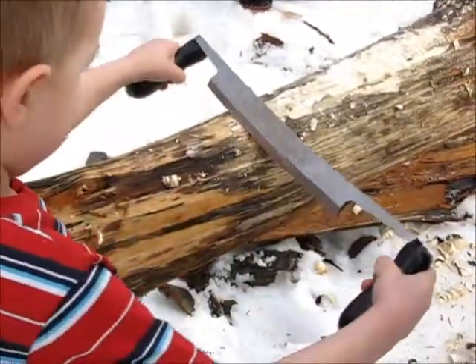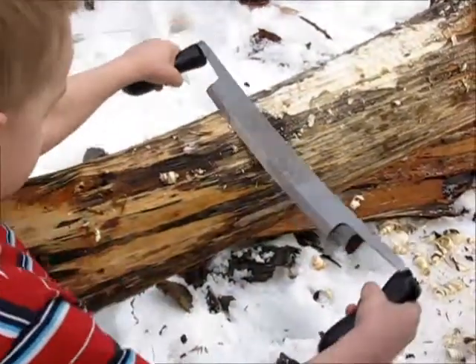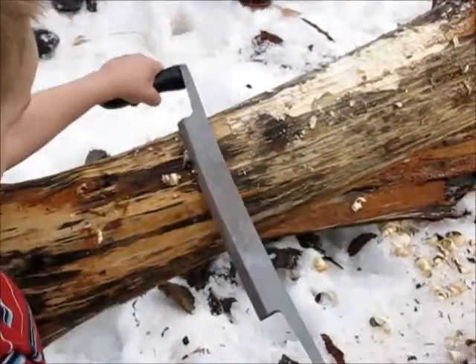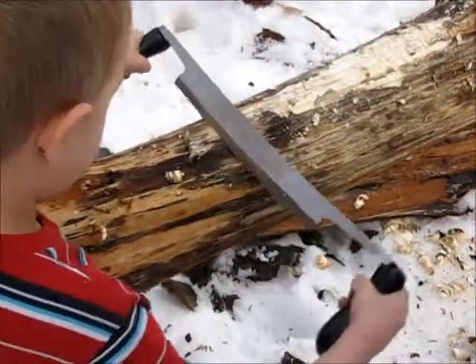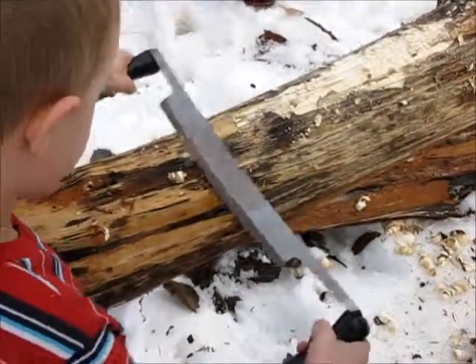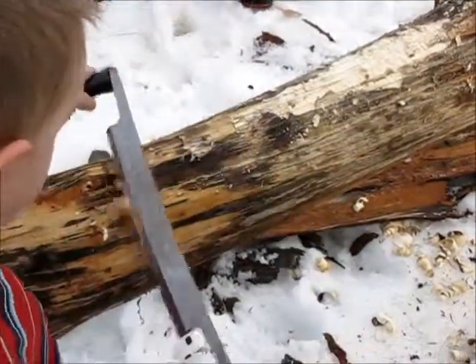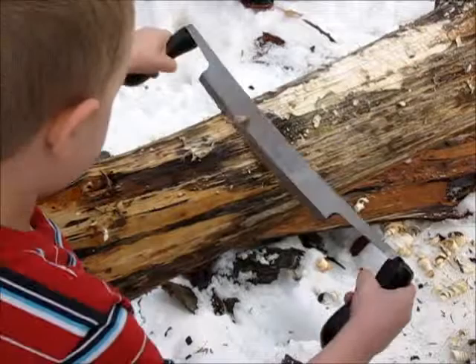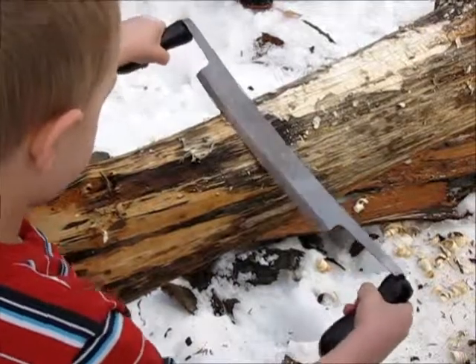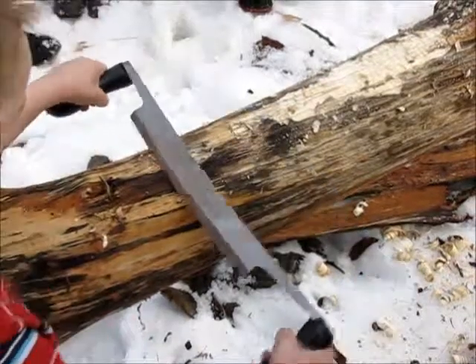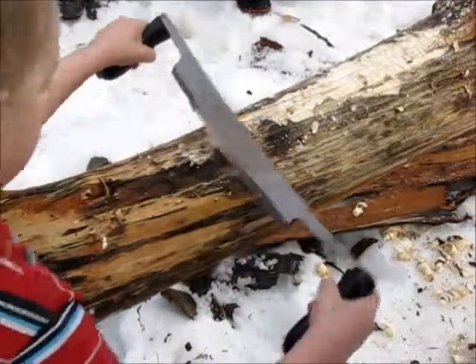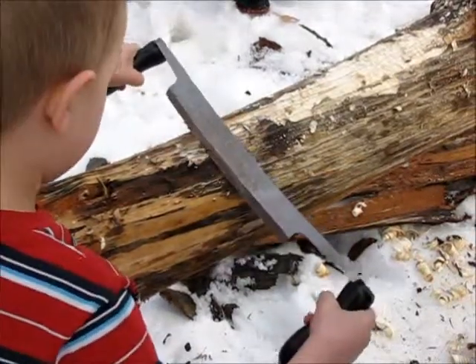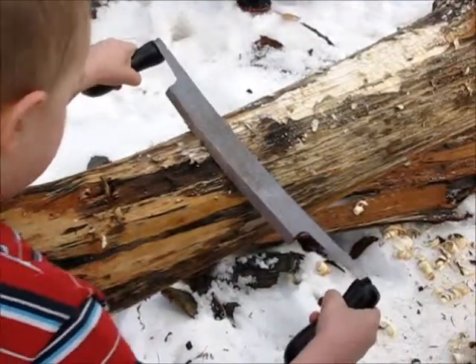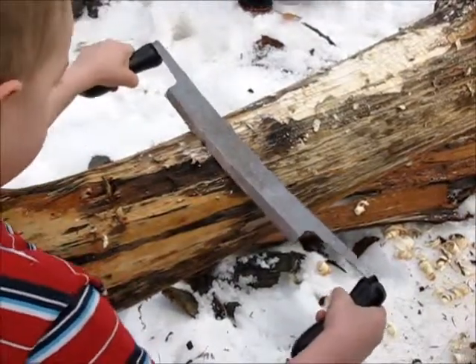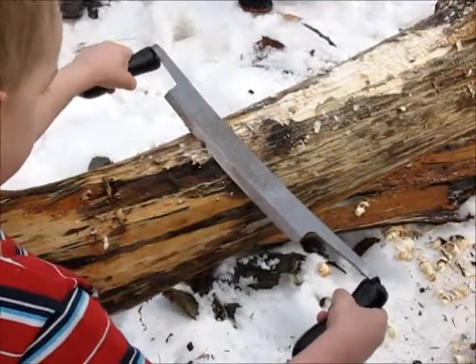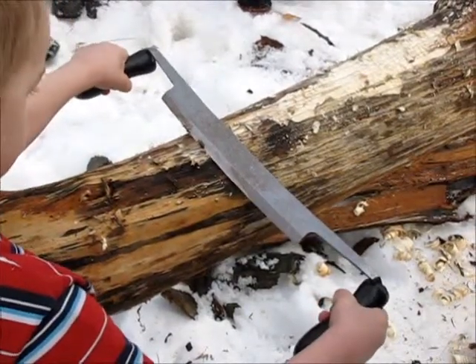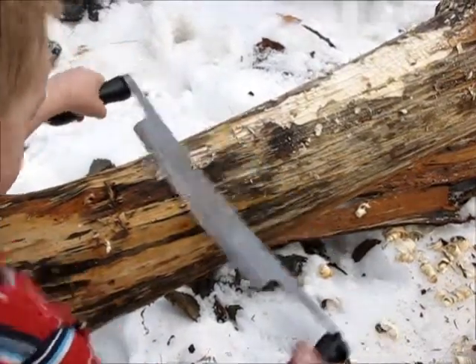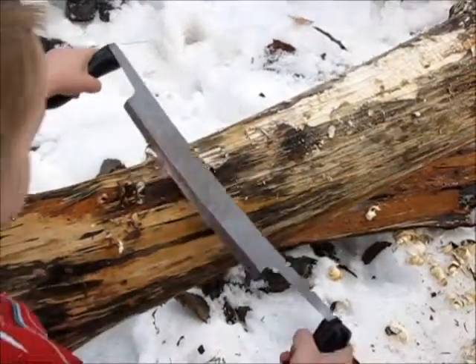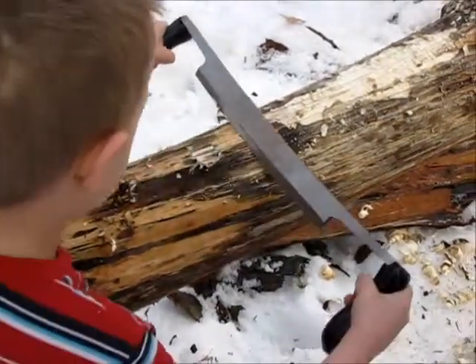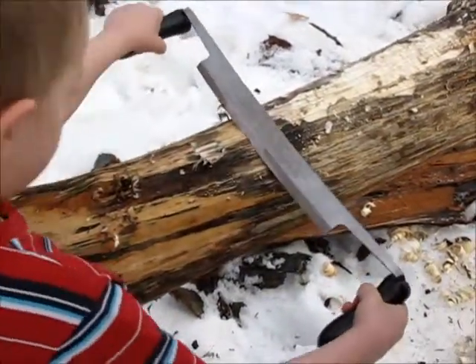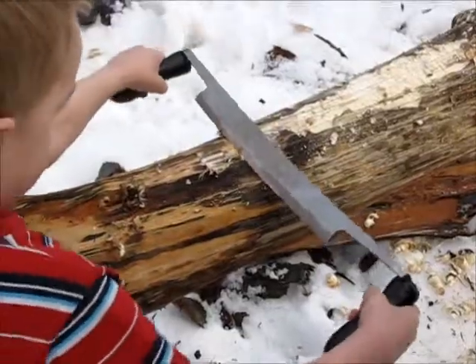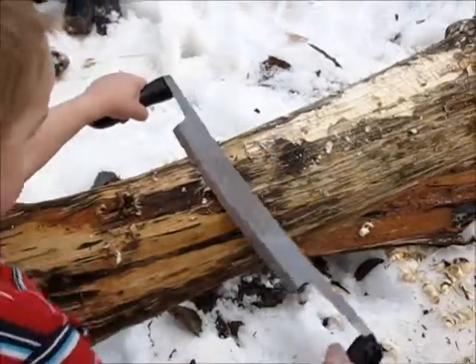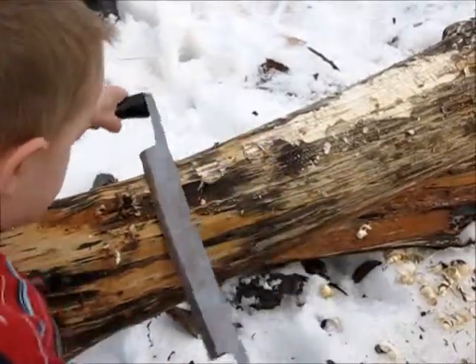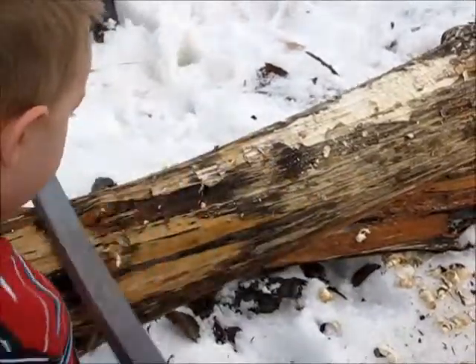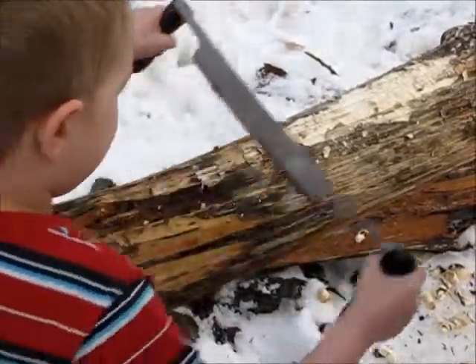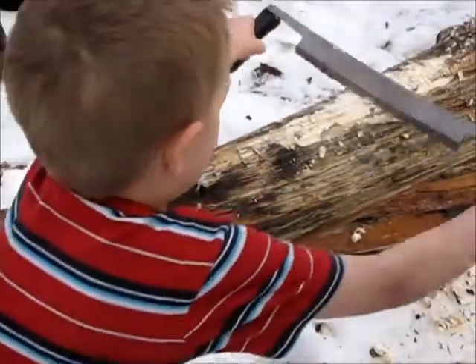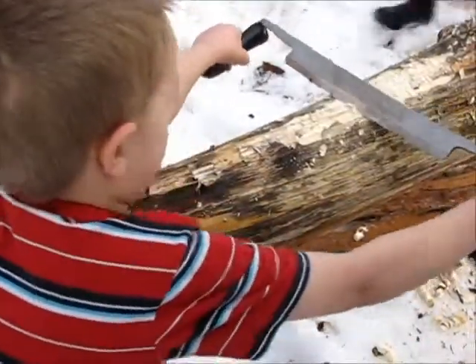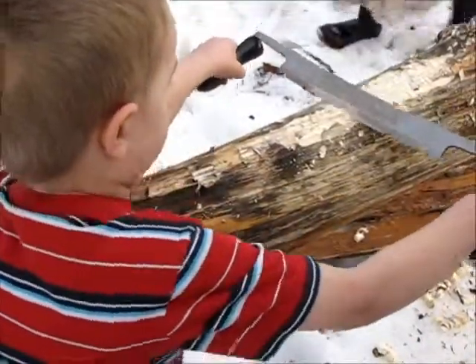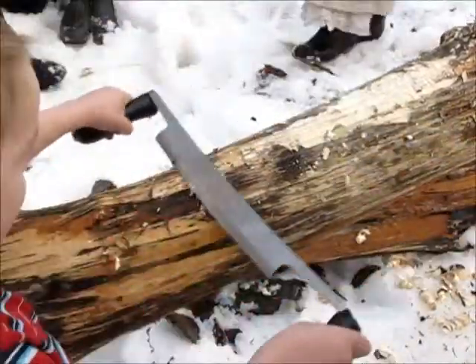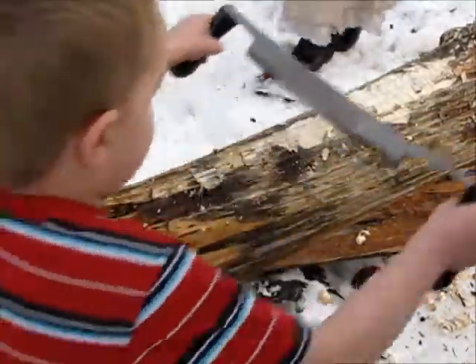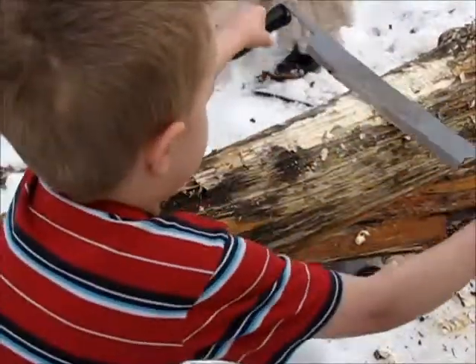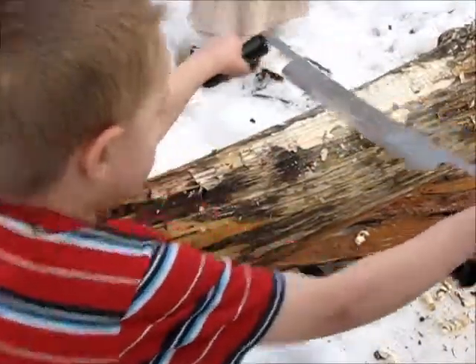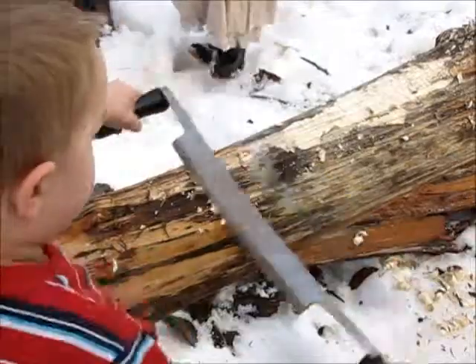Two little sections. Your feet do more moving than your hands do. Alright, we're going to give Jada a turn now.